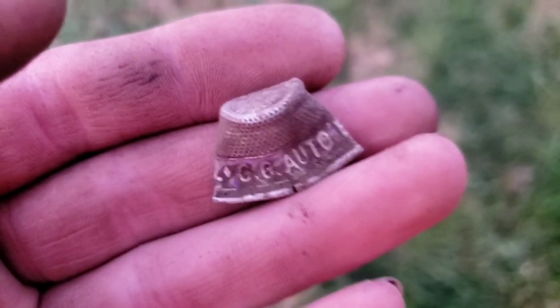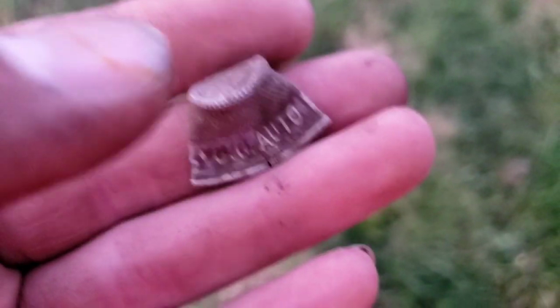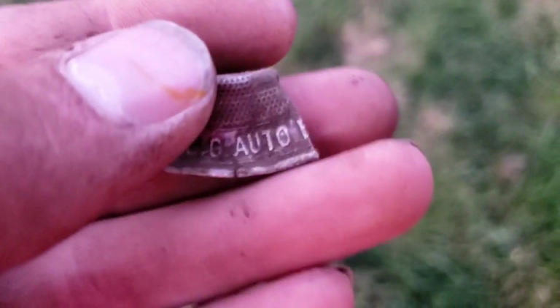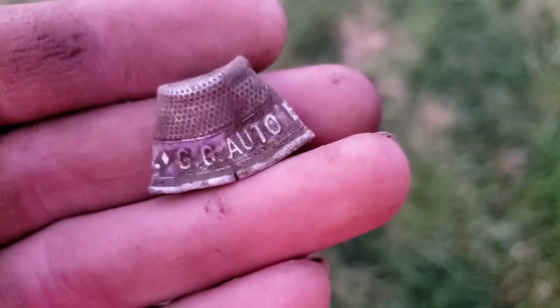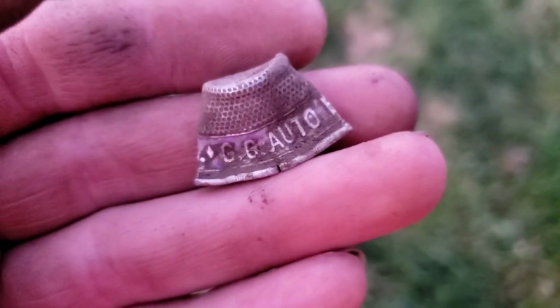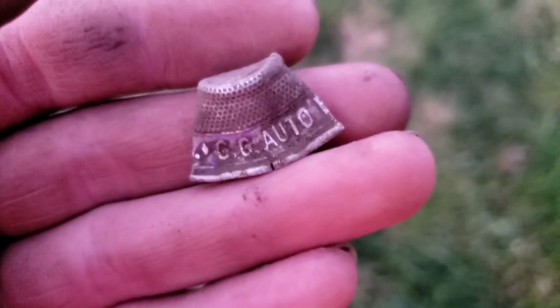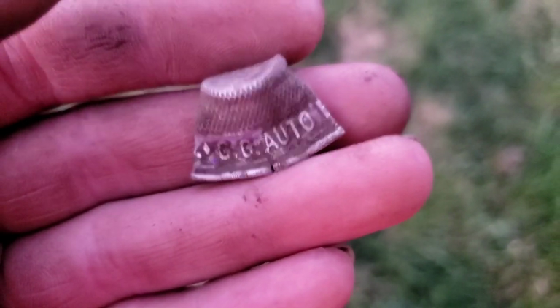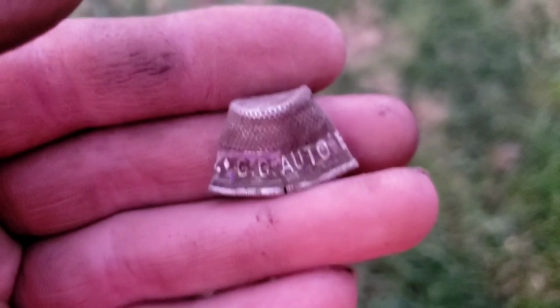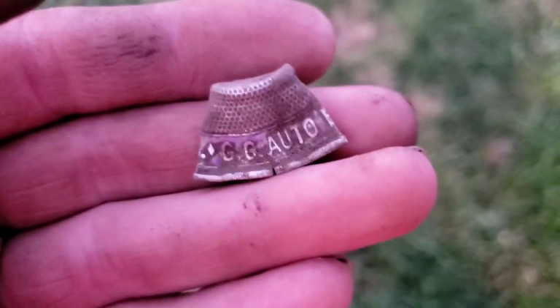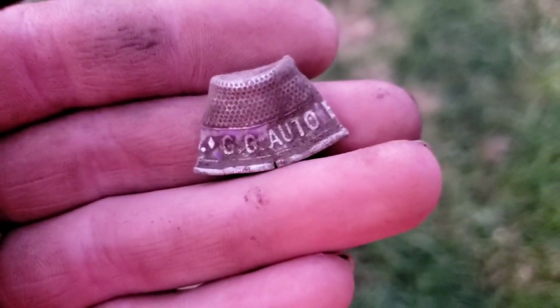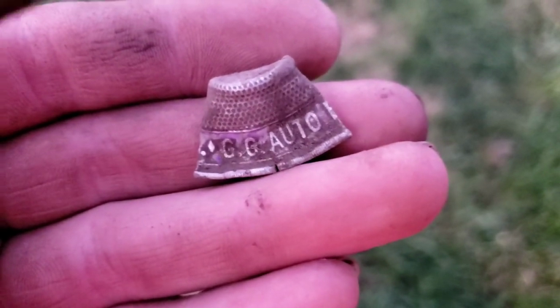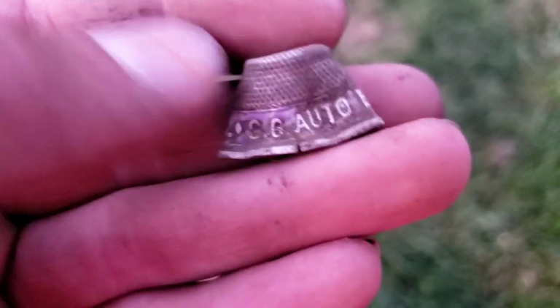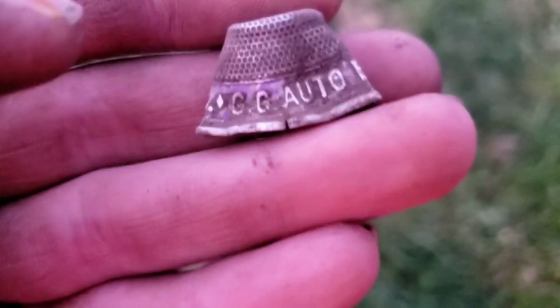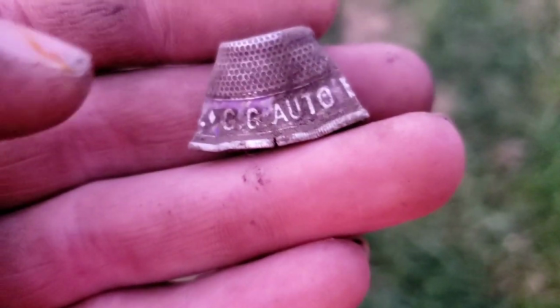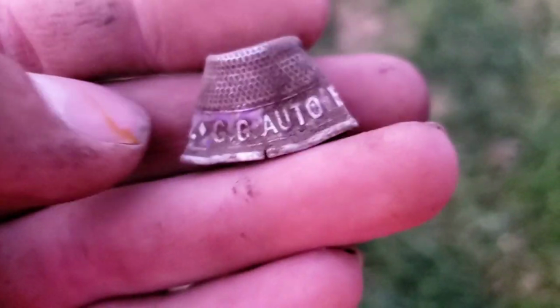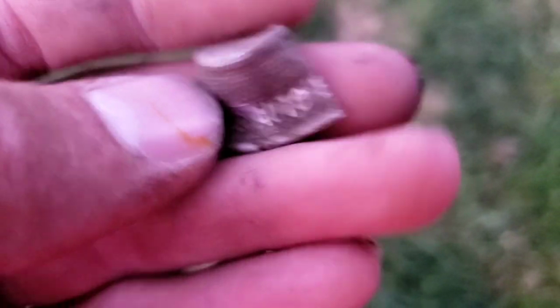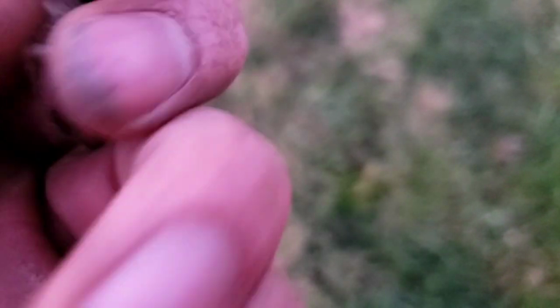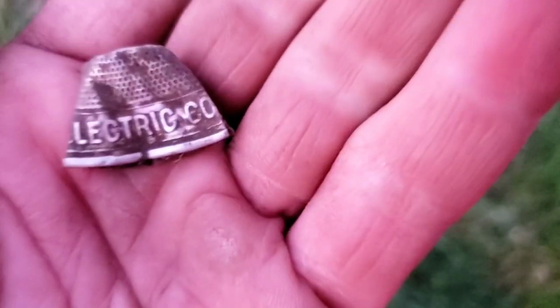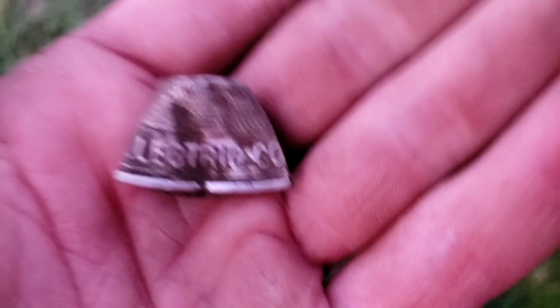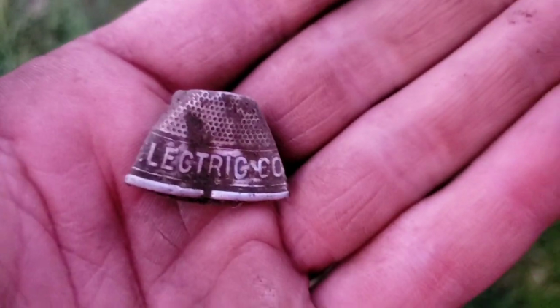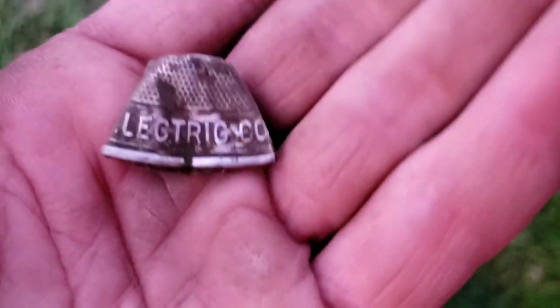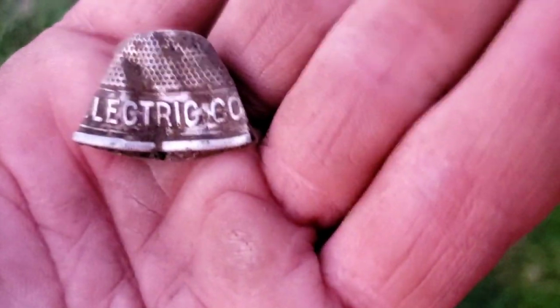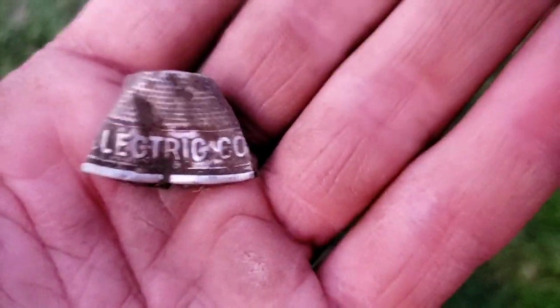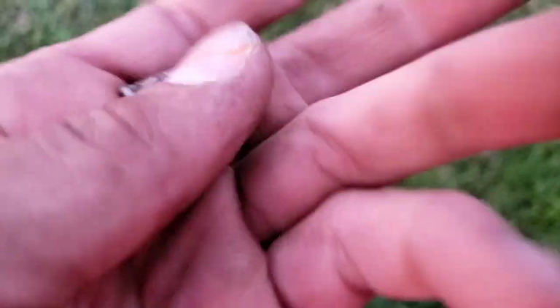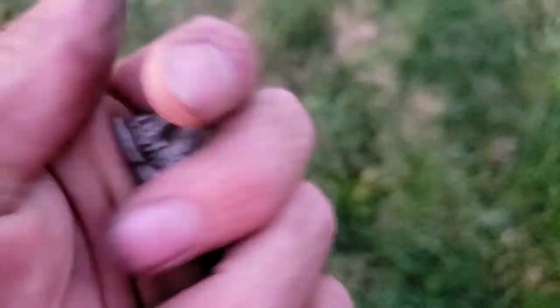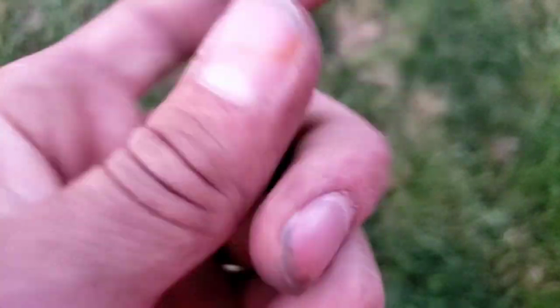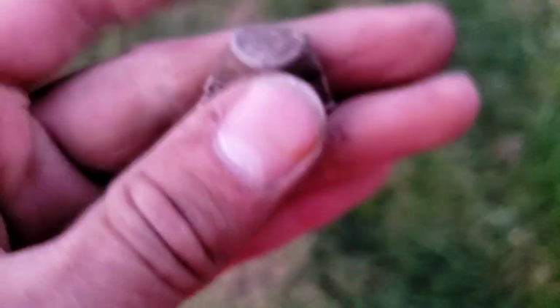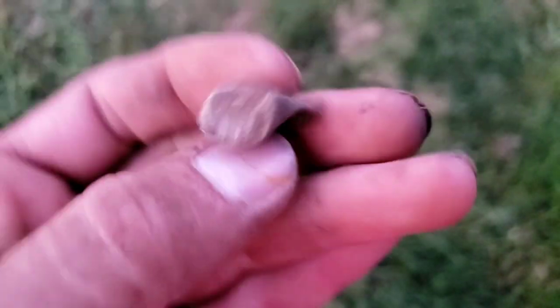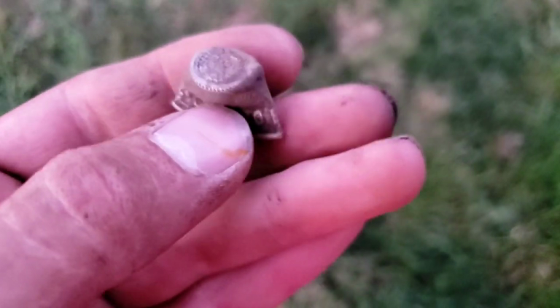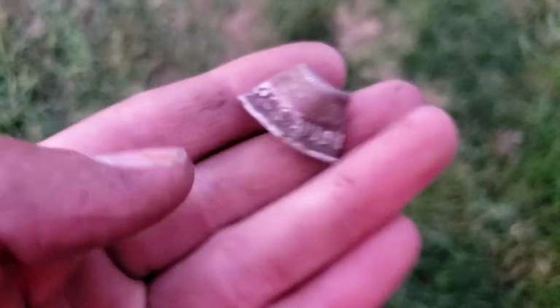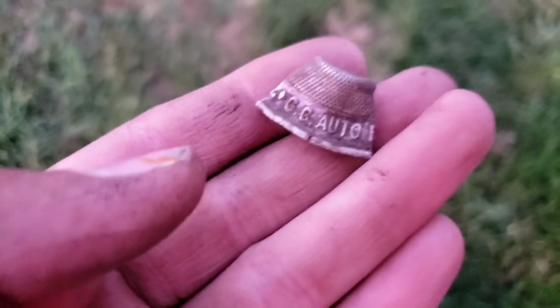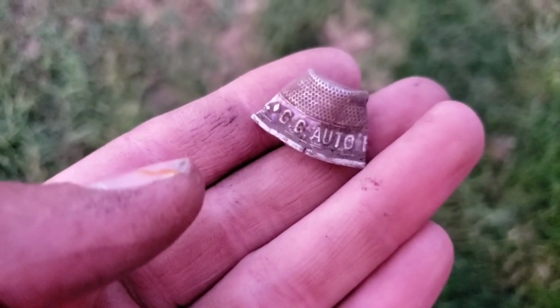Ted's got another good find here. He already filled in the hole, but this thing was like a foot deep. It's a thimble — it says GG Auto Electric Company. So it's an advertising thimble of some kind. That's a really cool find.